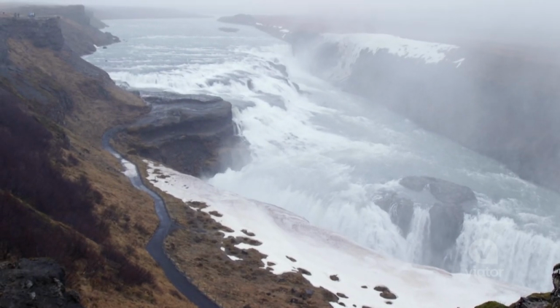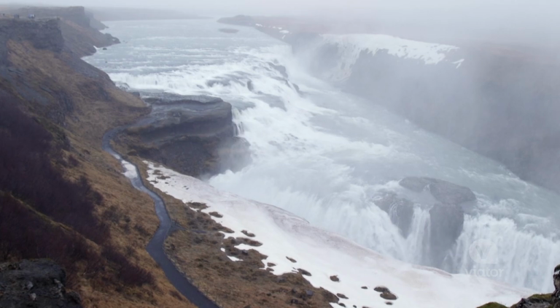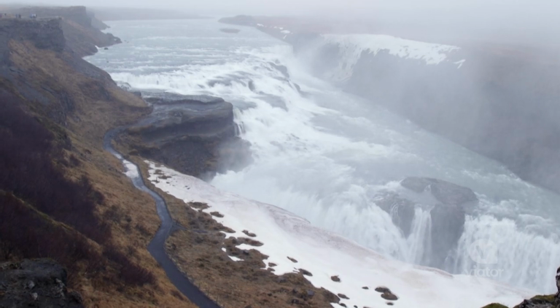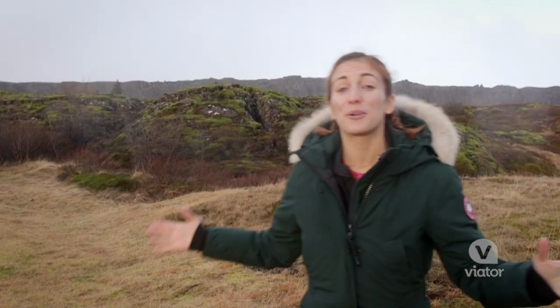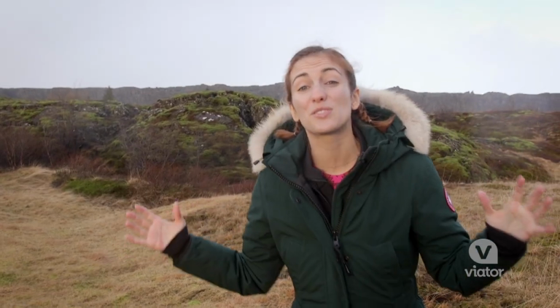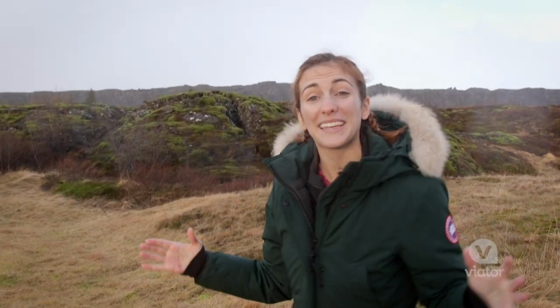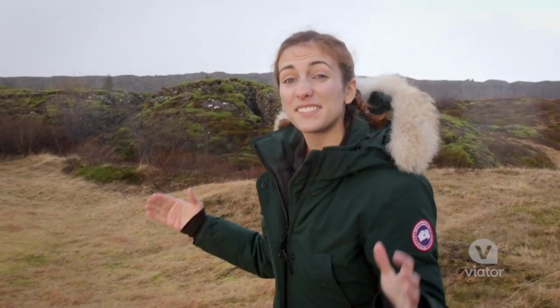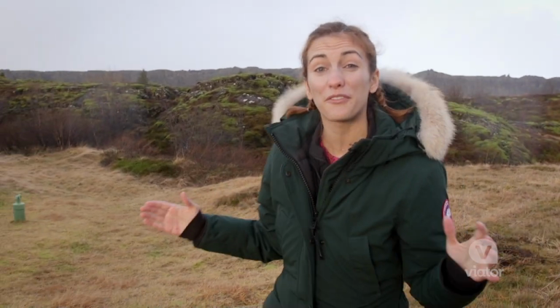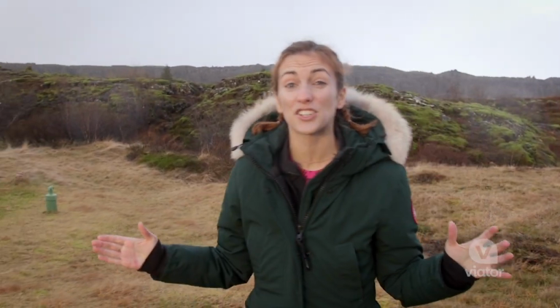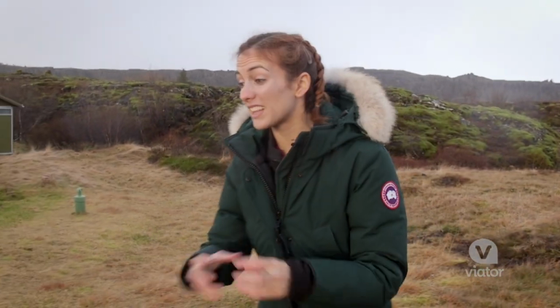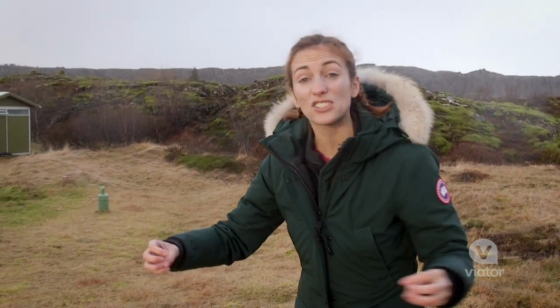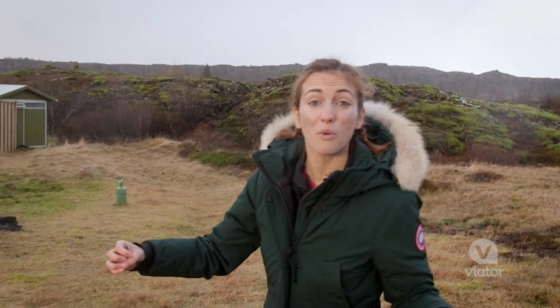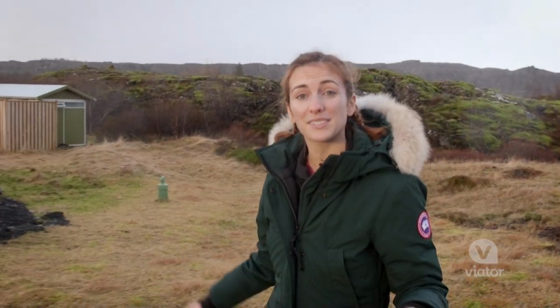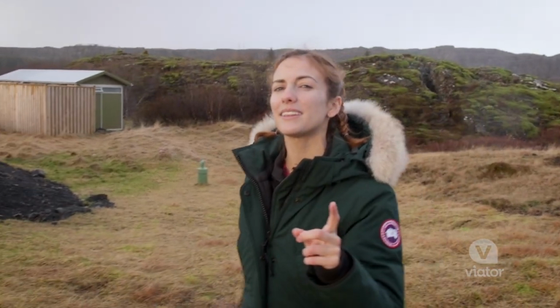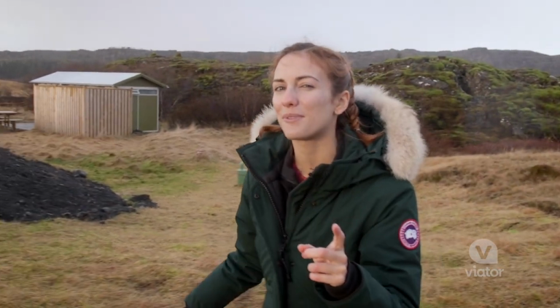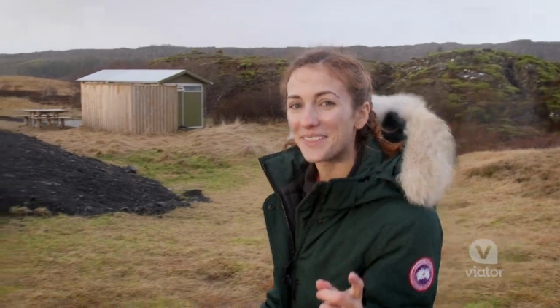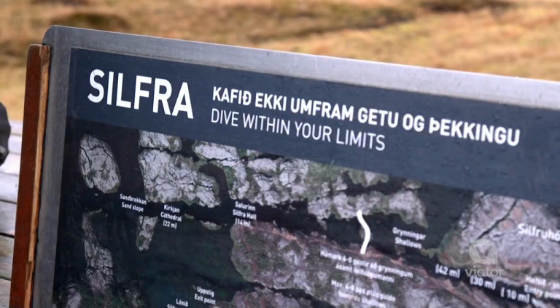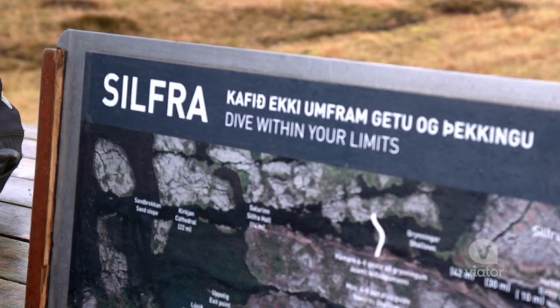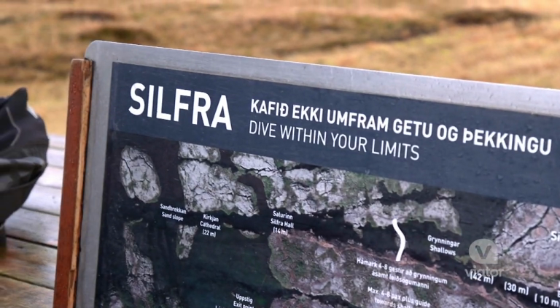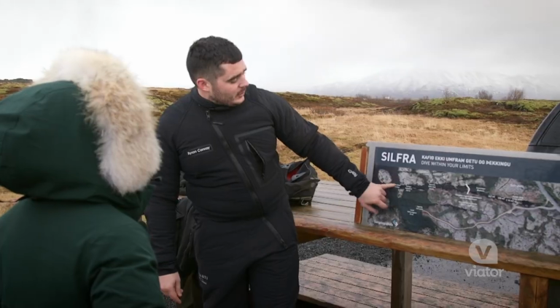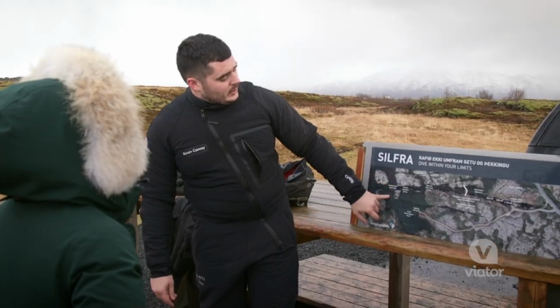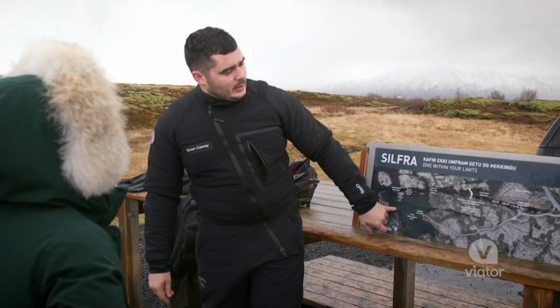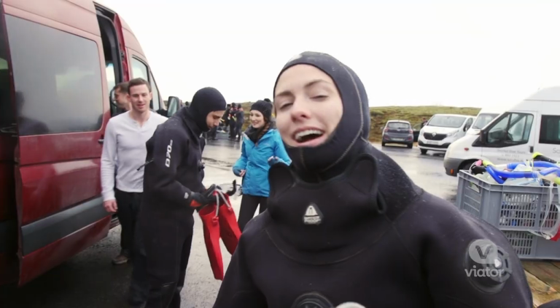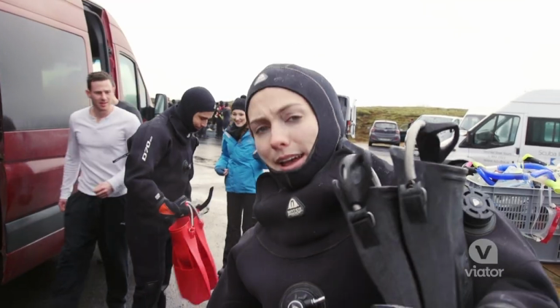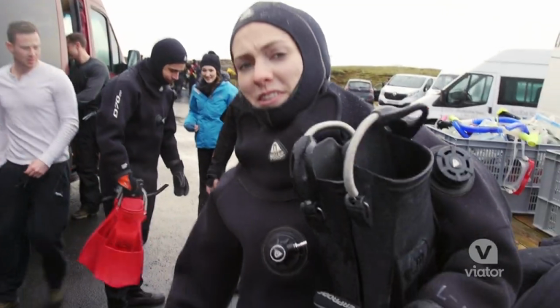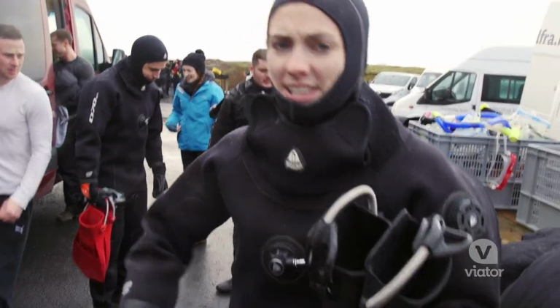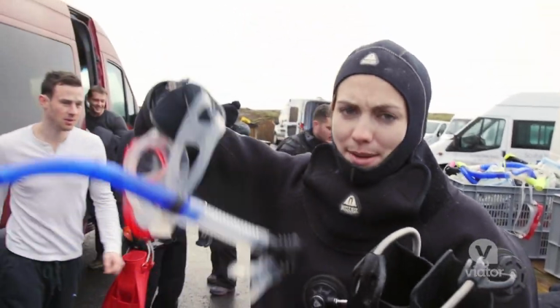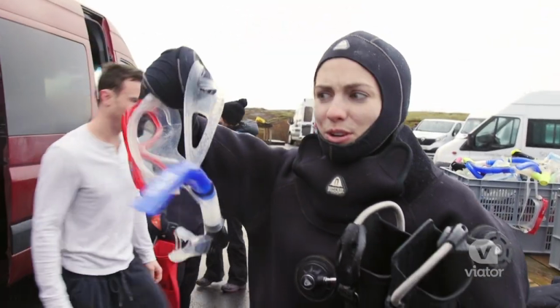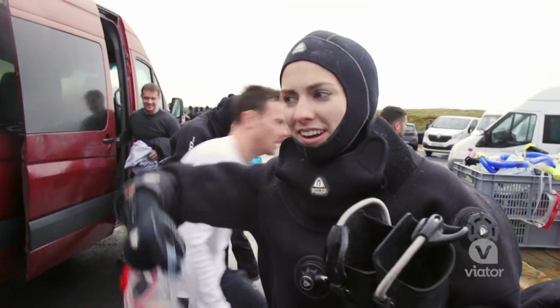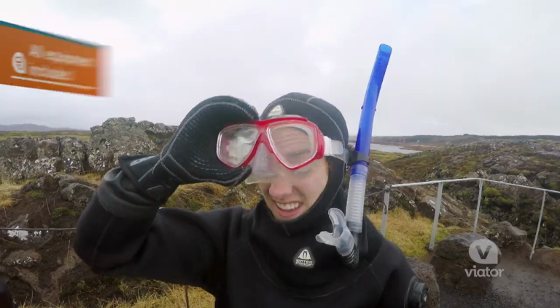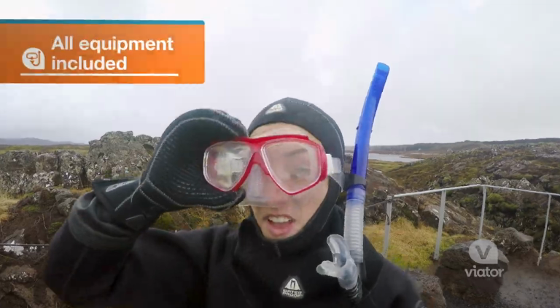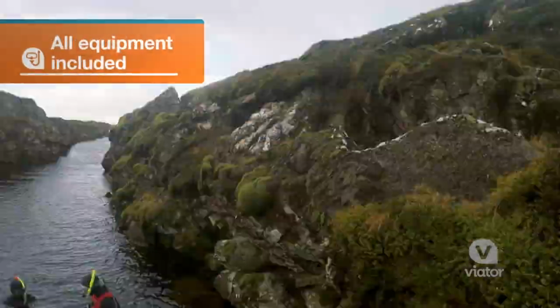On our next stop we're going snorkeling in the sulfur fissure — glacial water, some of the clearest water in the world. Let's do it. I got my fins, I got my snorkel, time to get in the water.